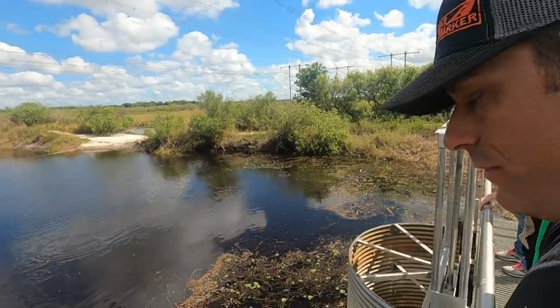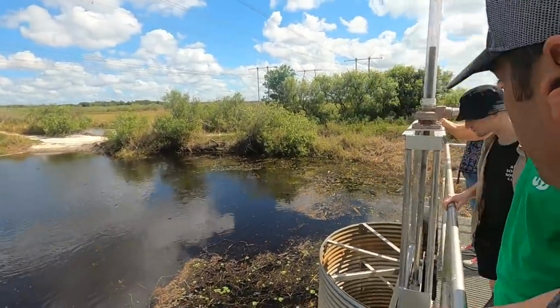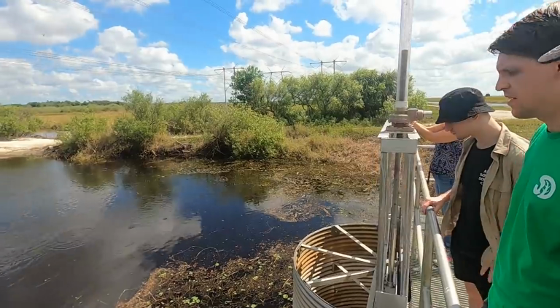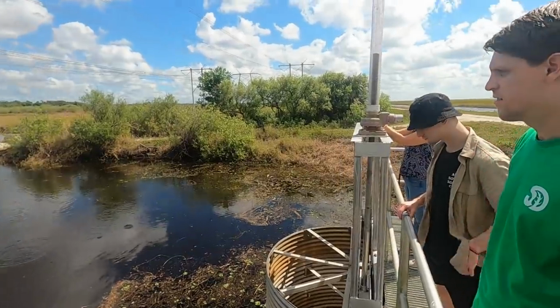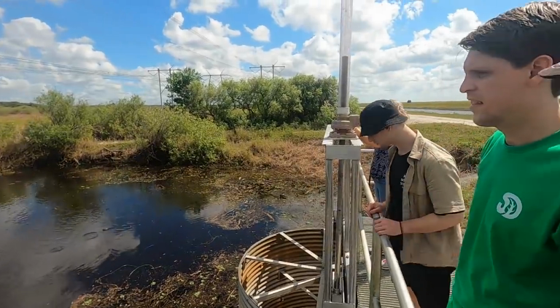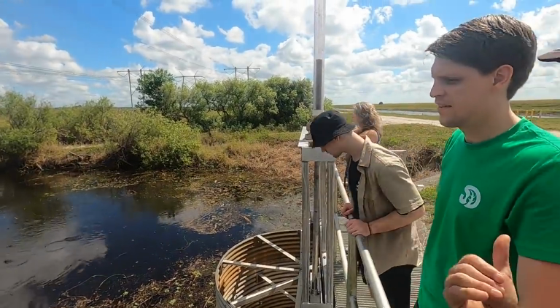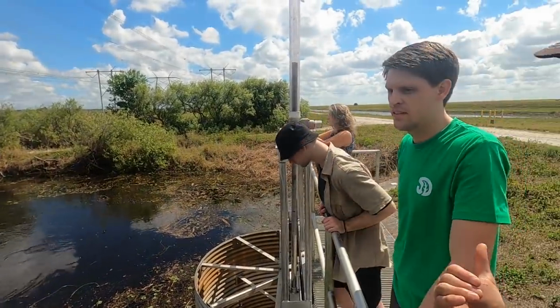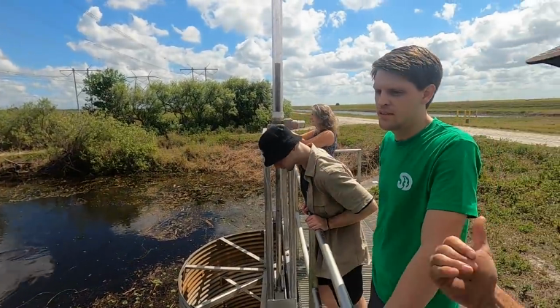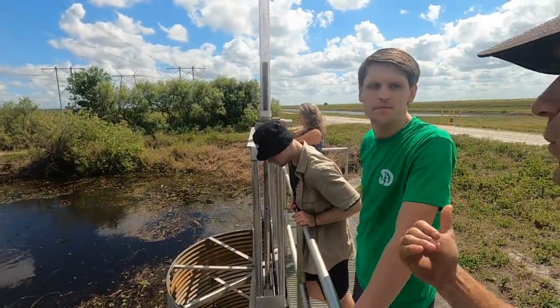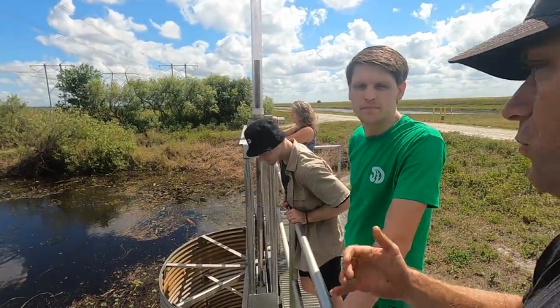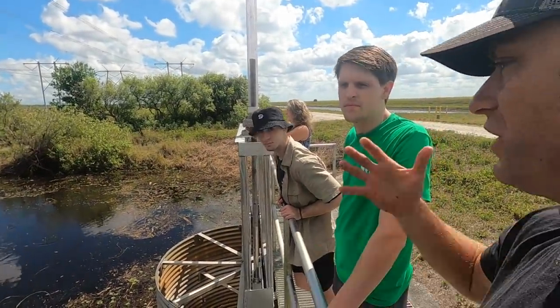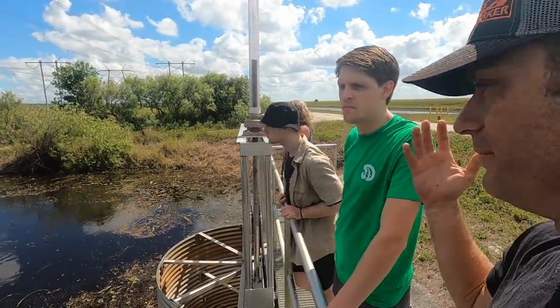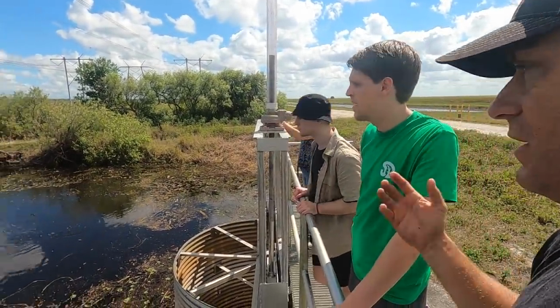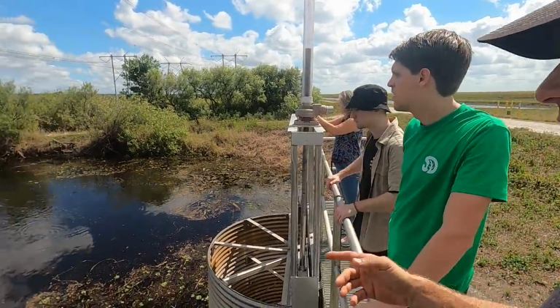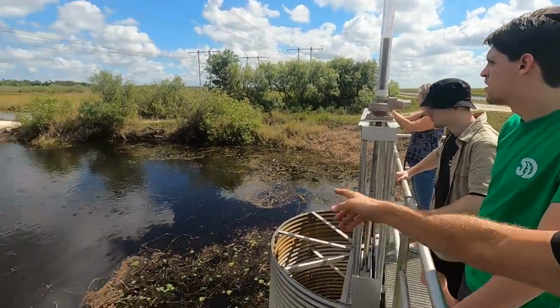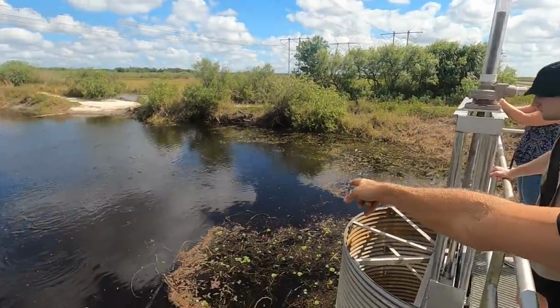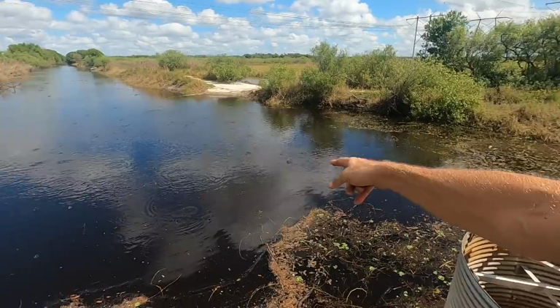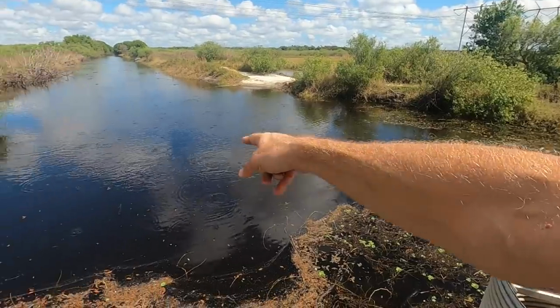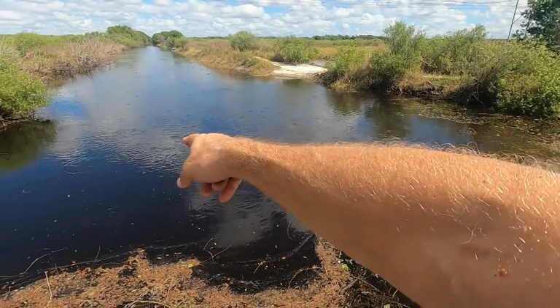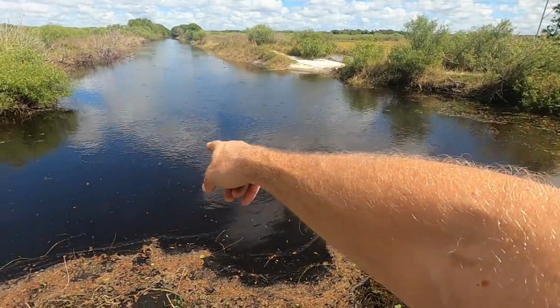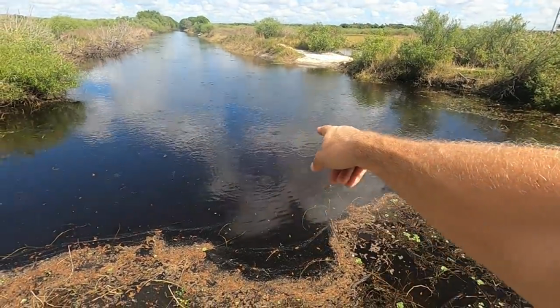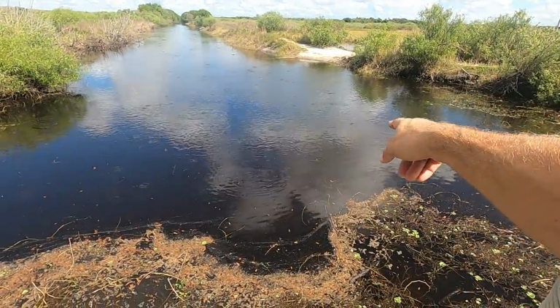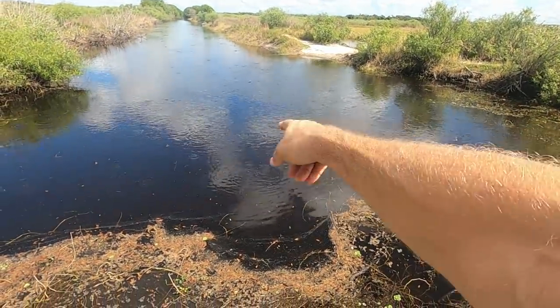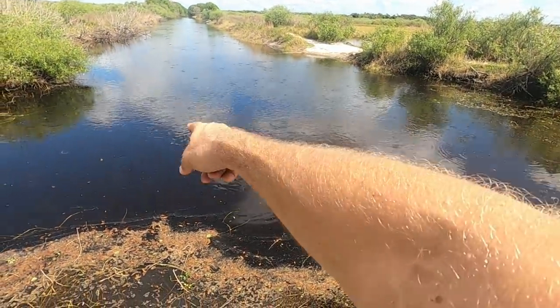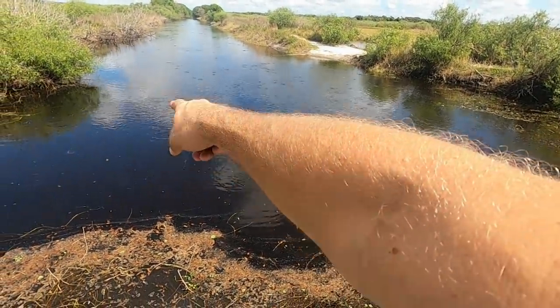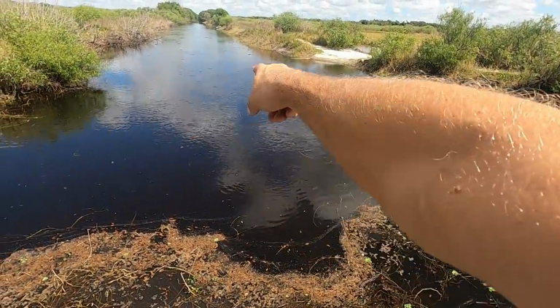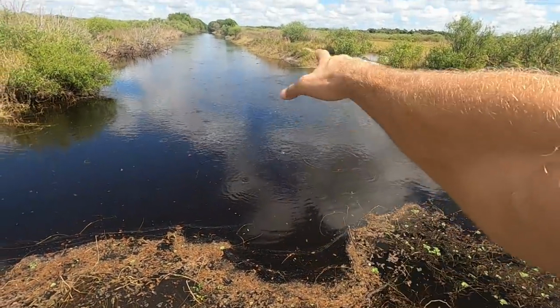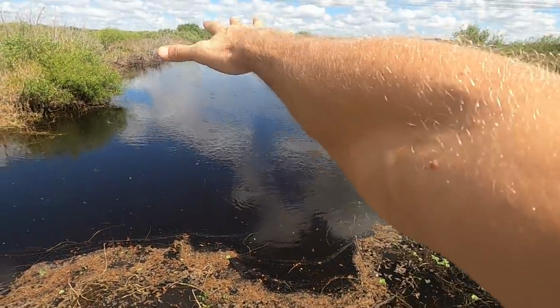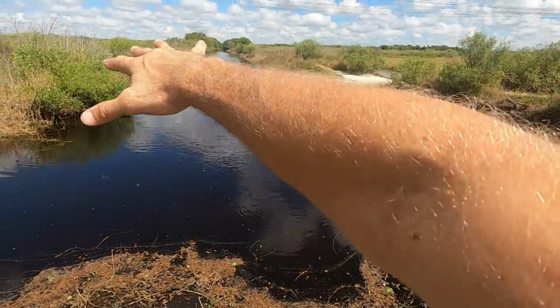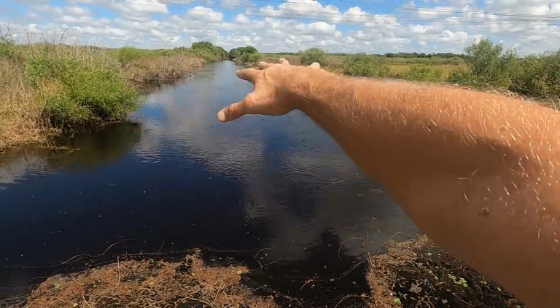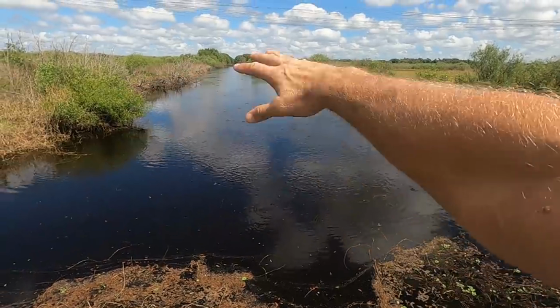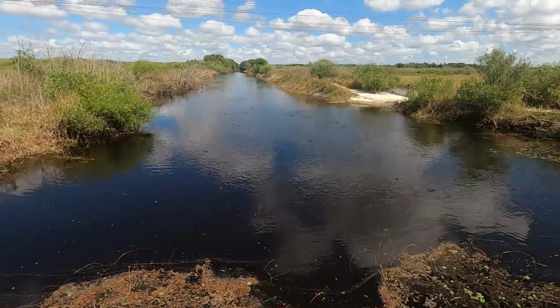We didn't see this many last time. I think you came in June and the water was already up. But all the bubbles you see right here, folks — these are all fish. All their food is right there.